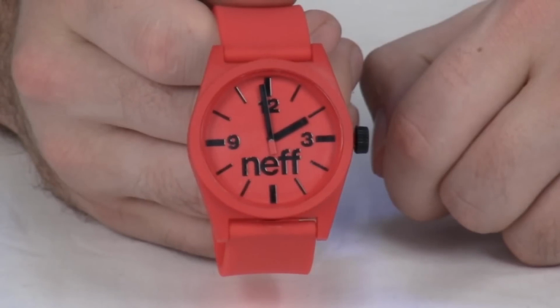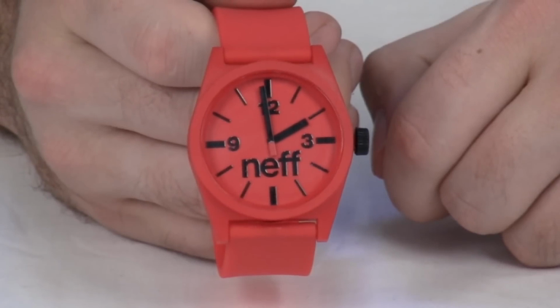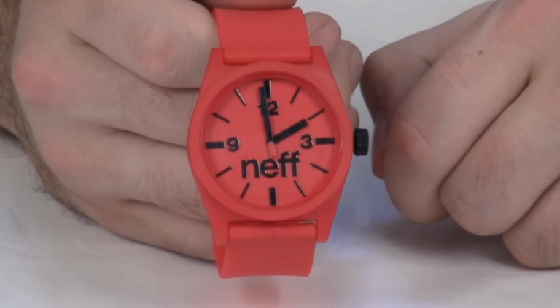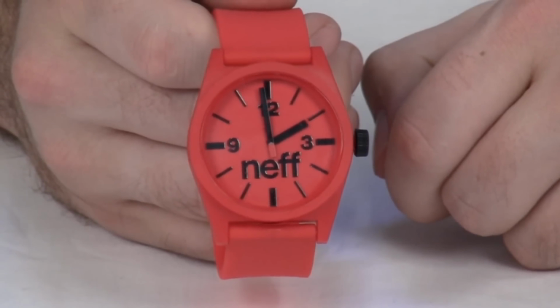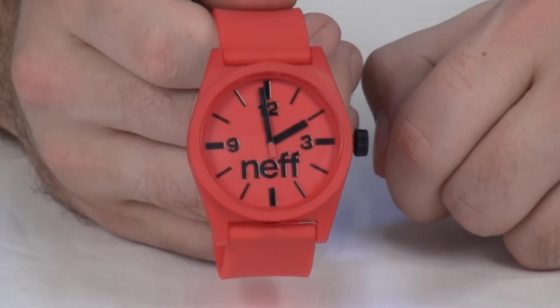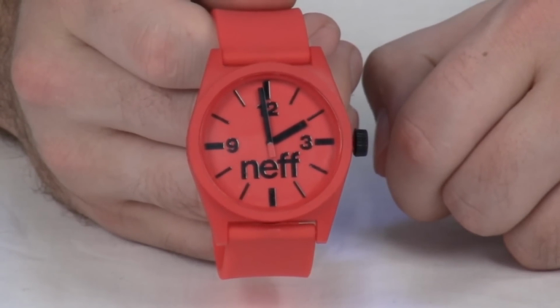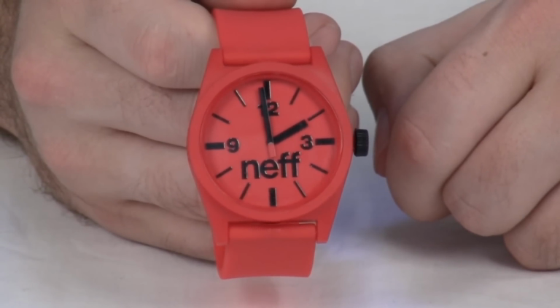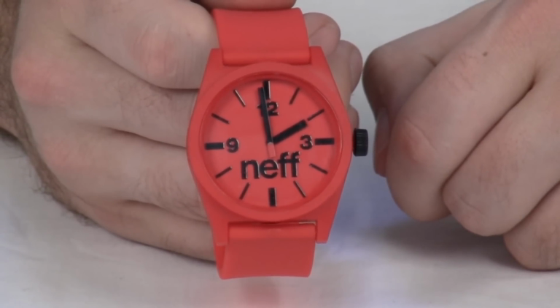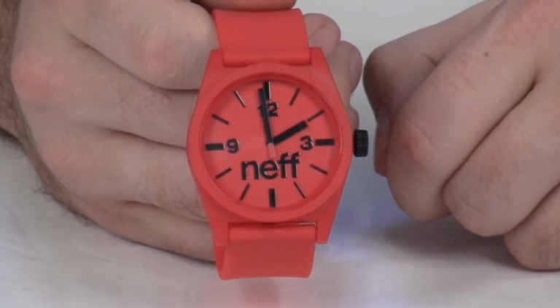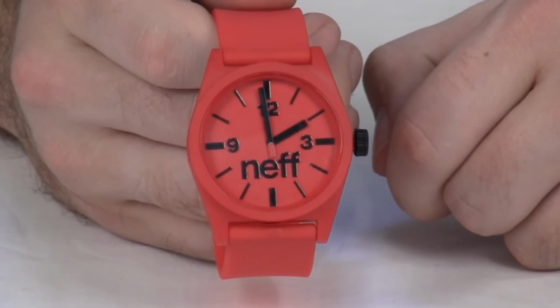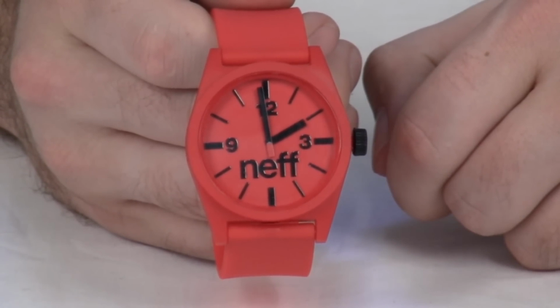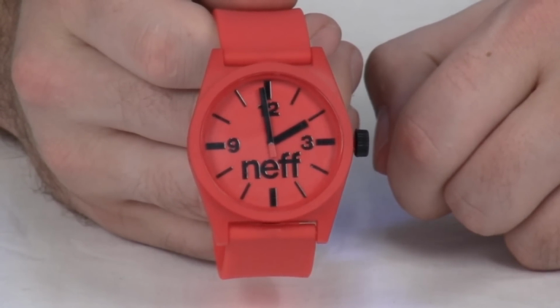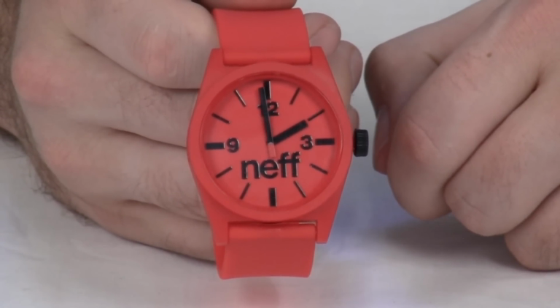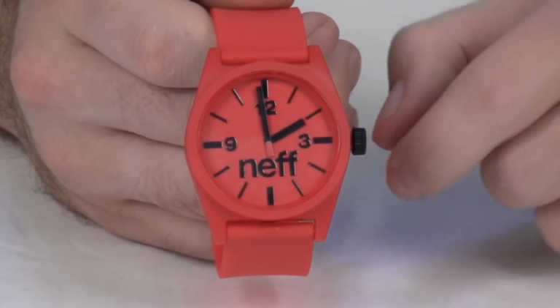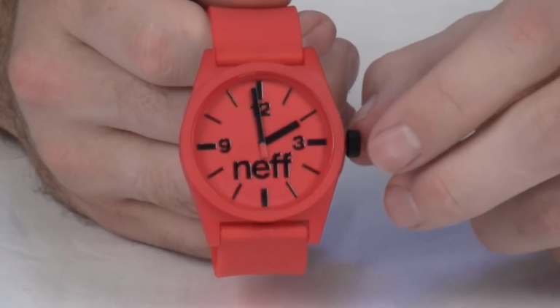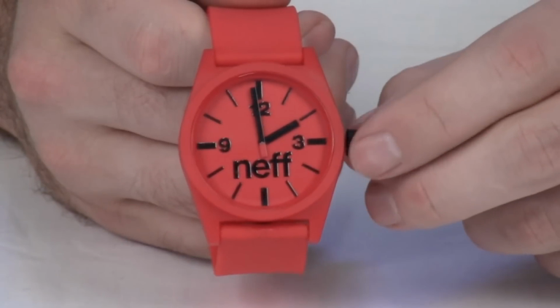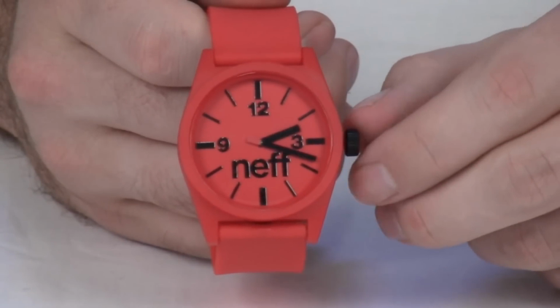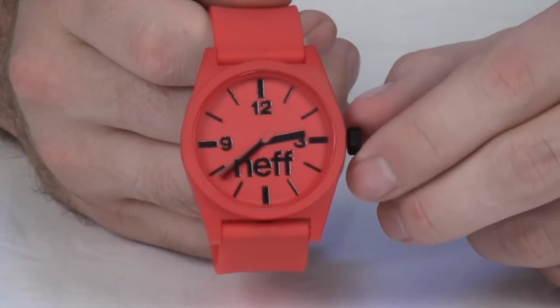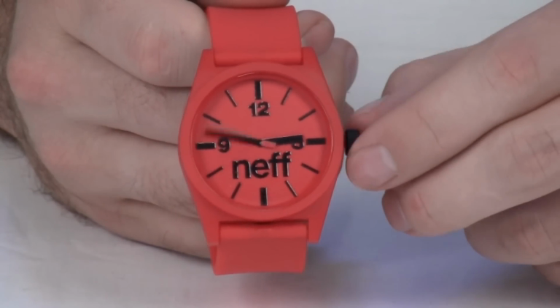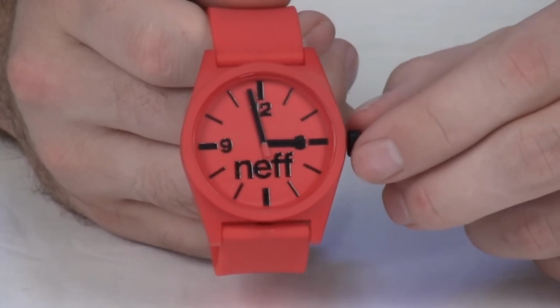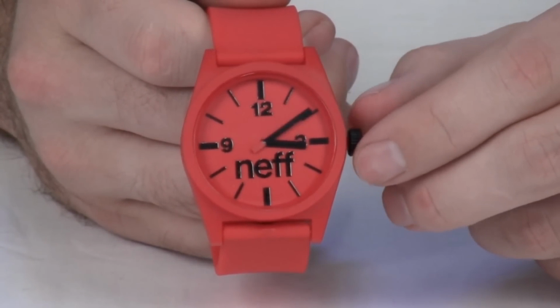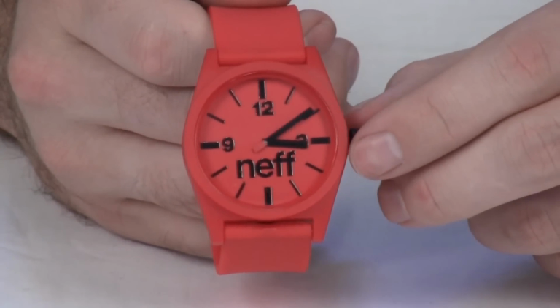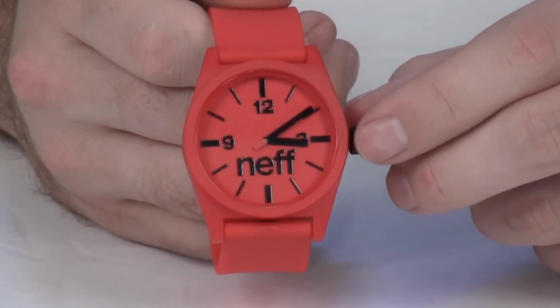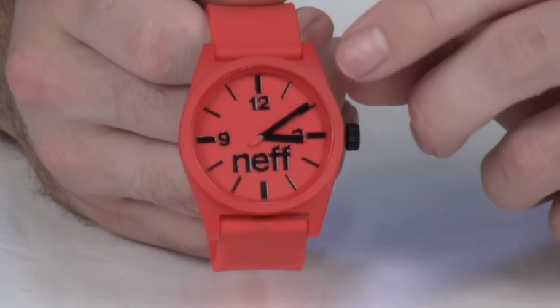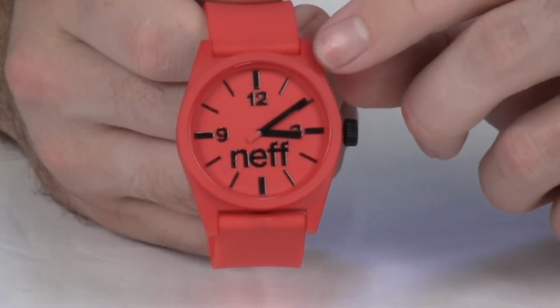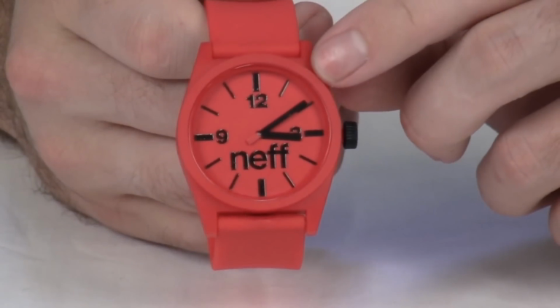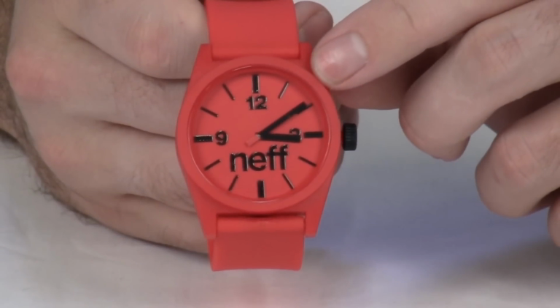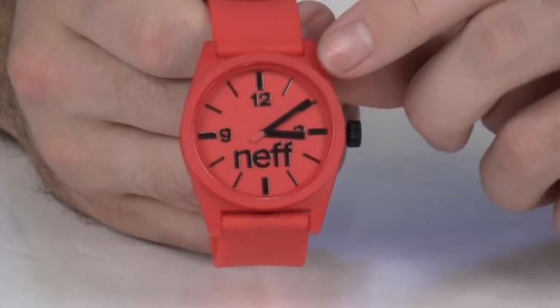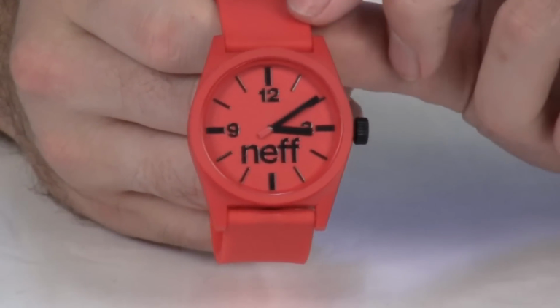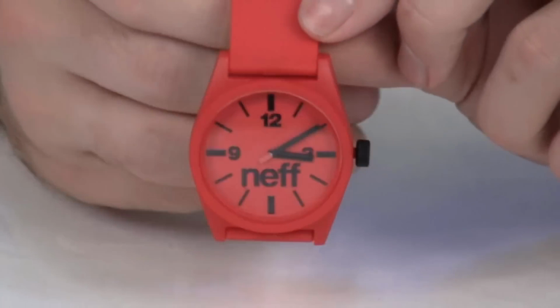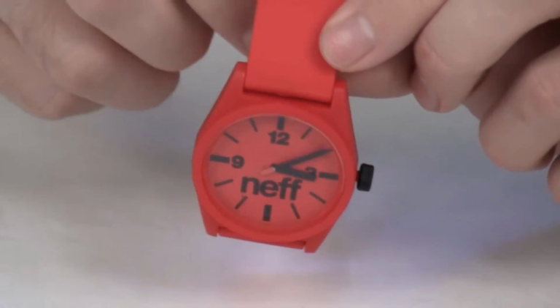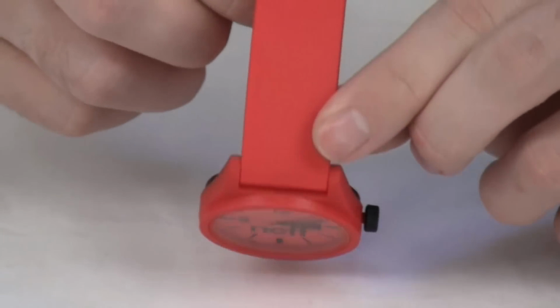The daily watch from Neff comes in multiple colors, pretty much any color you can think of, and features two hand movement. It's battery operated, has a hard ABS case, and polyurethane band.